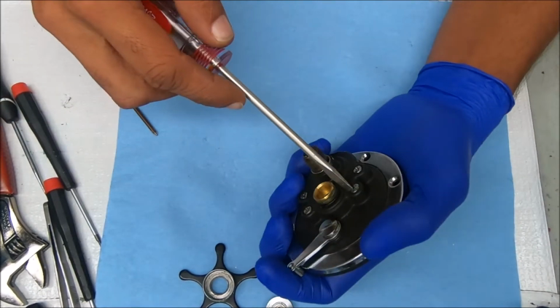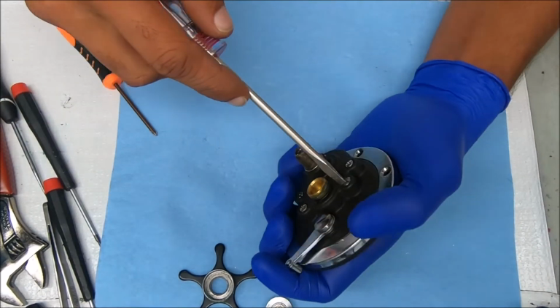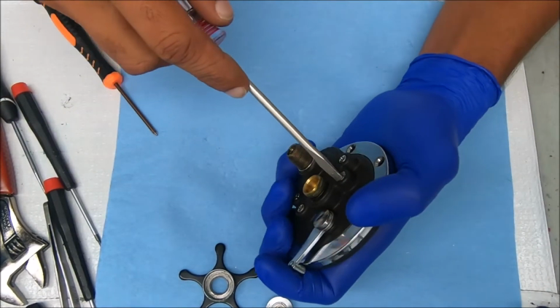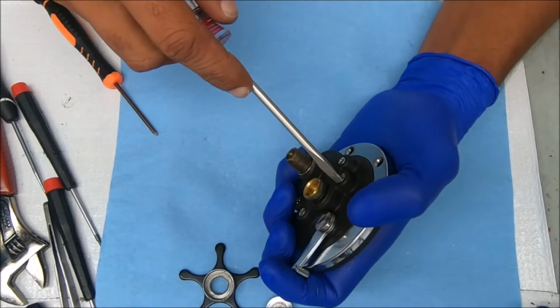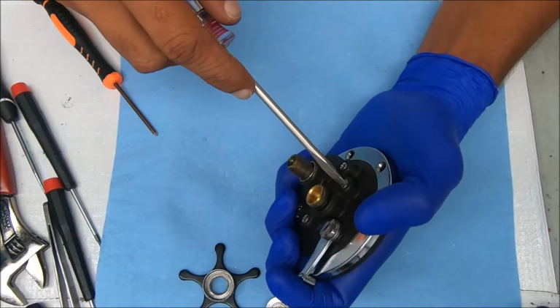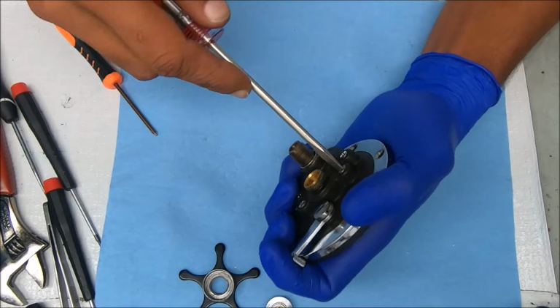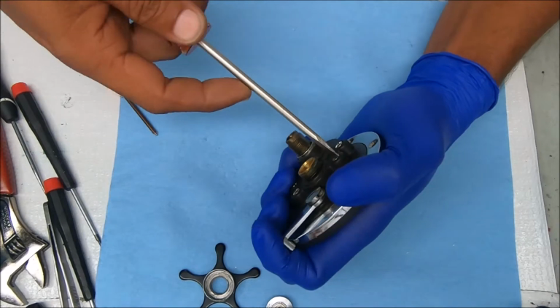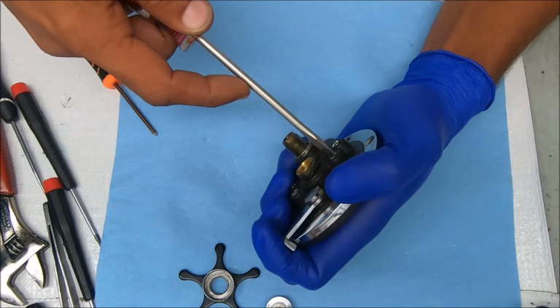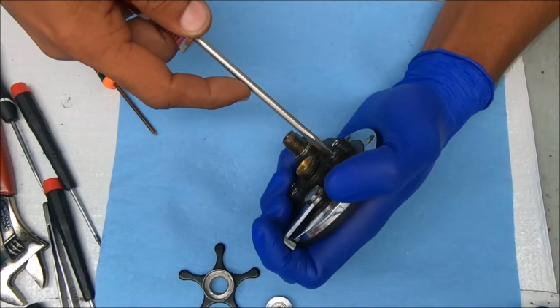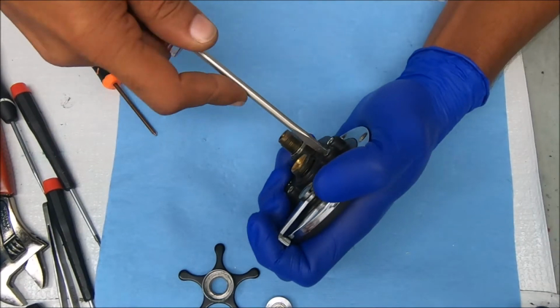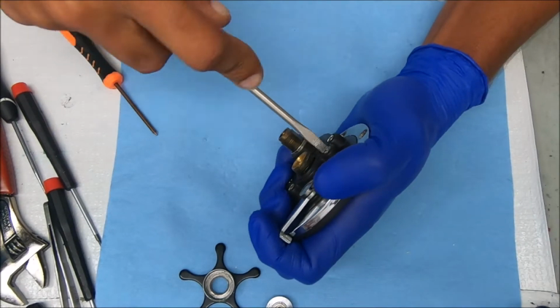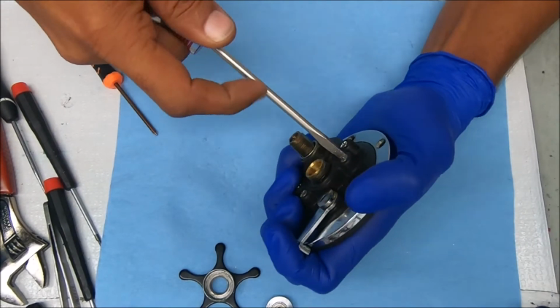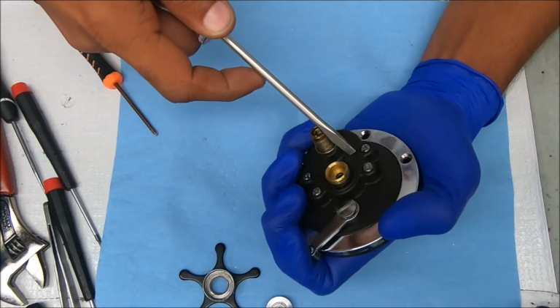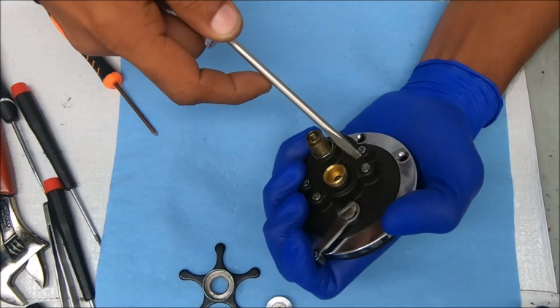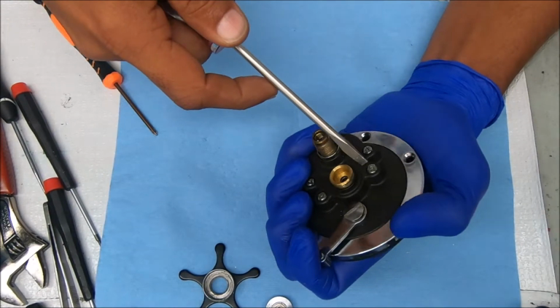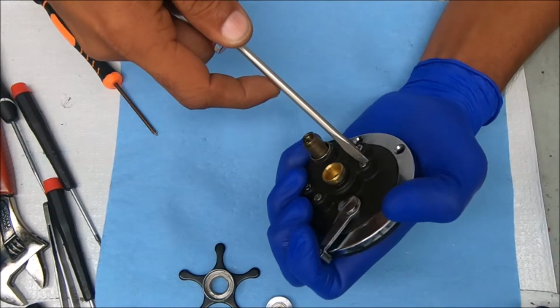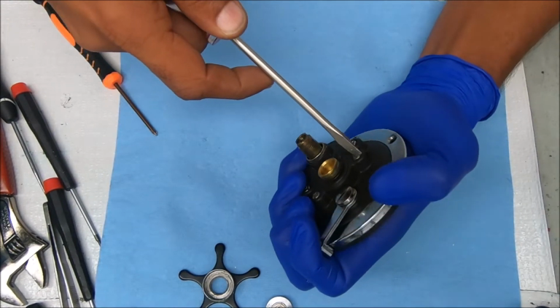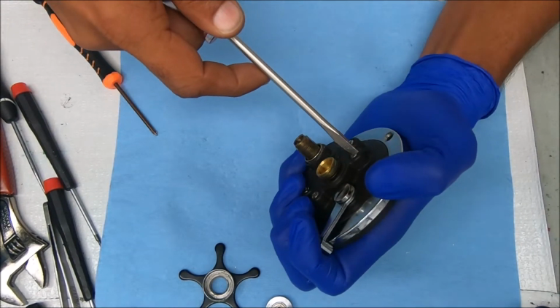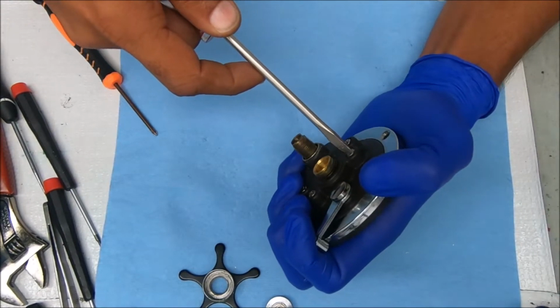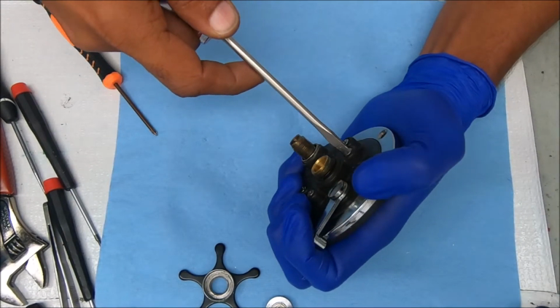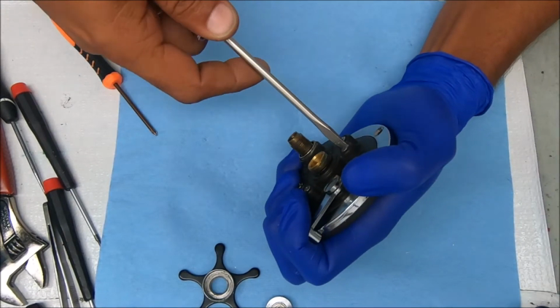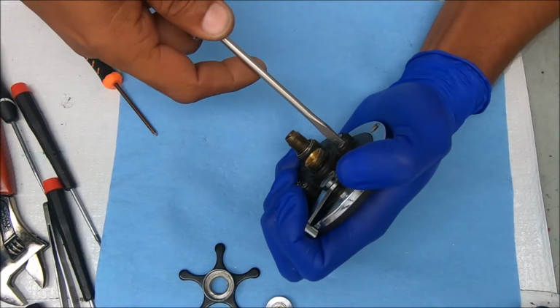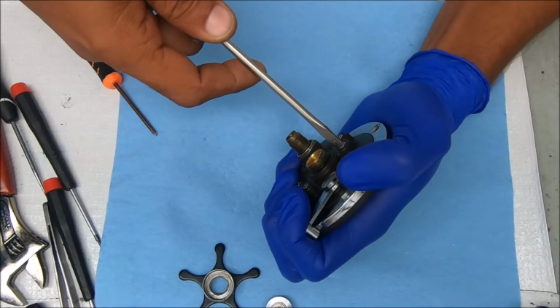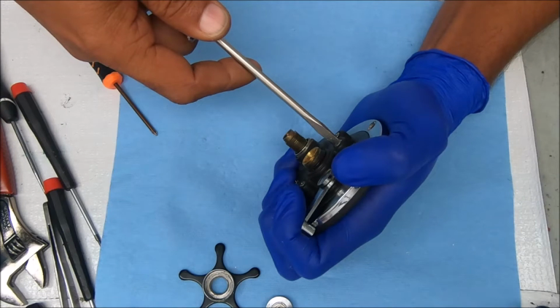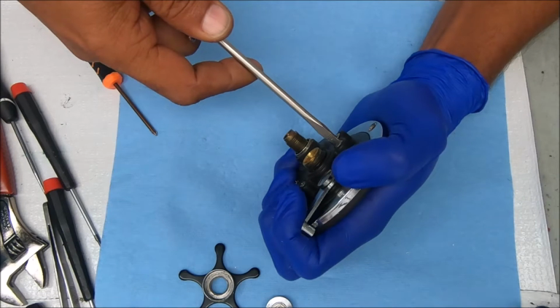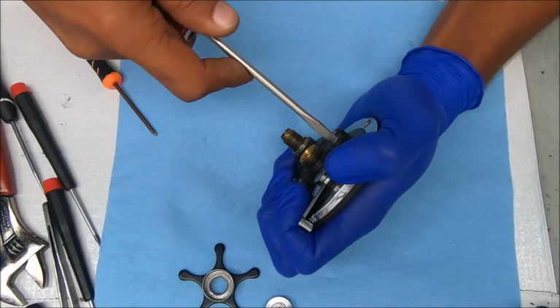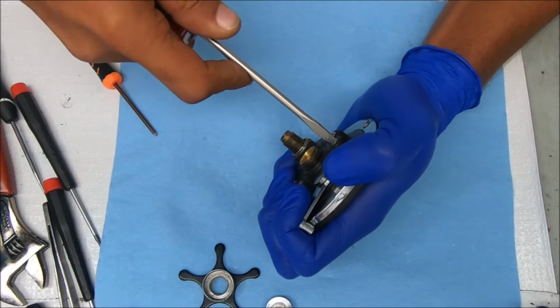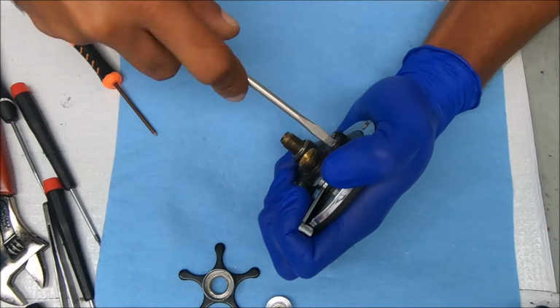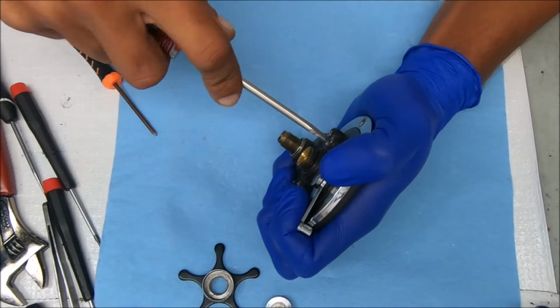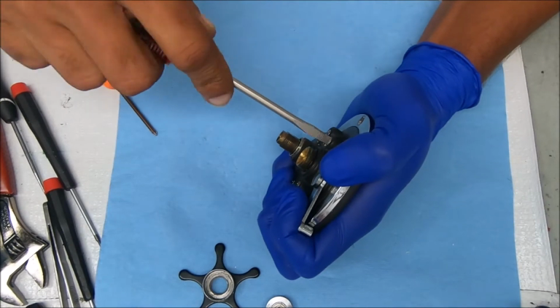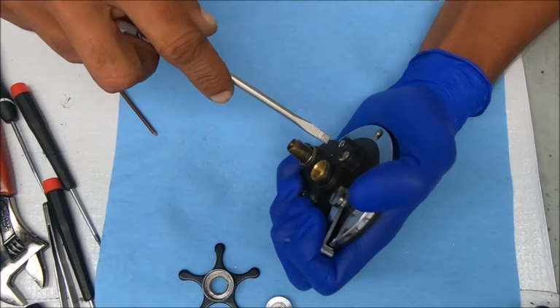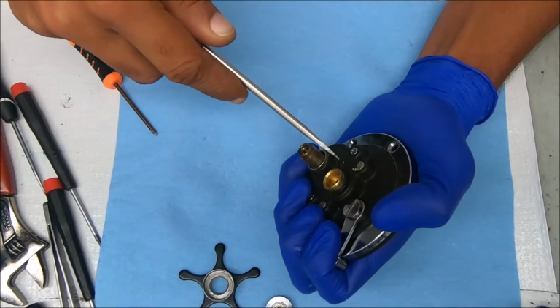We're going to do these screws here so we can get the bridge off of it. Hopefully this isn't difficult to remove.